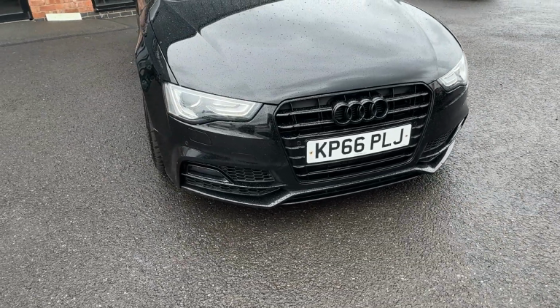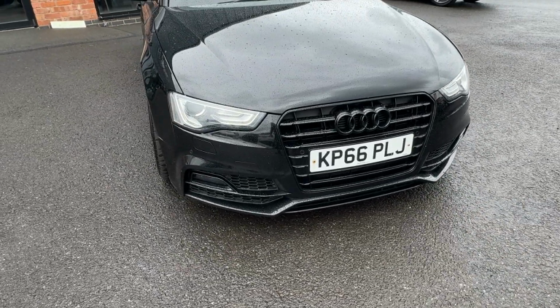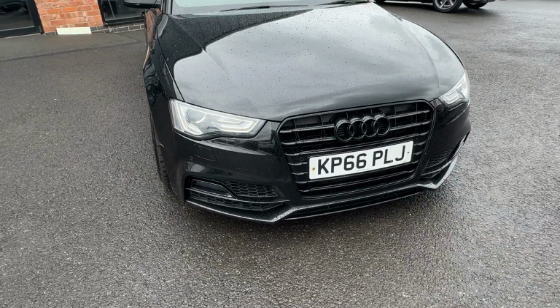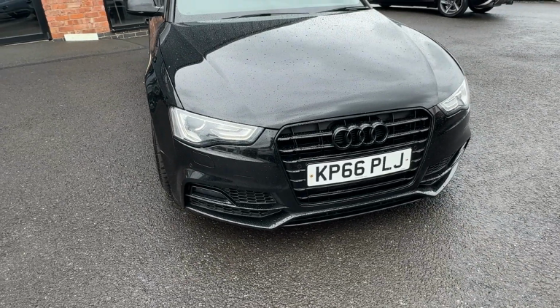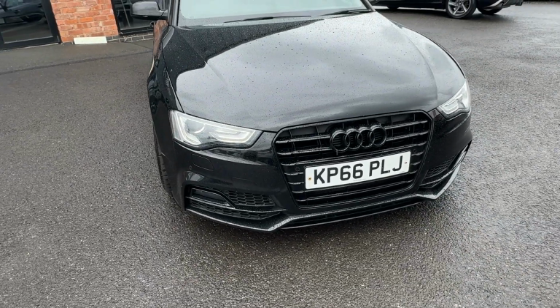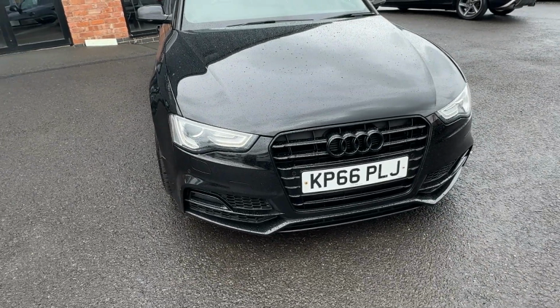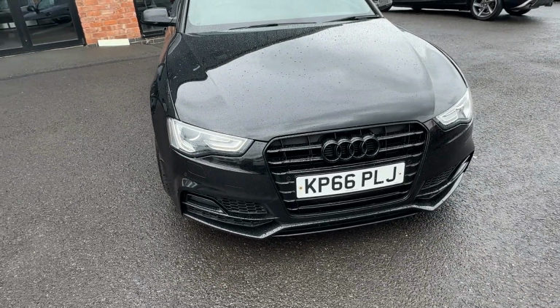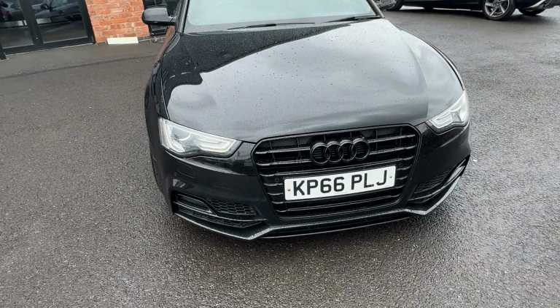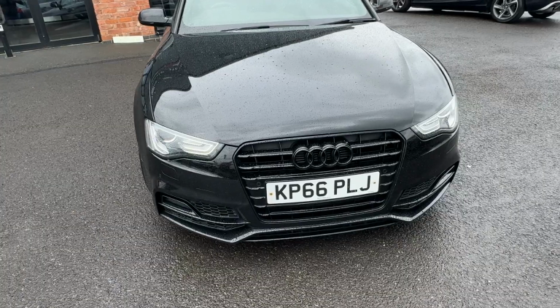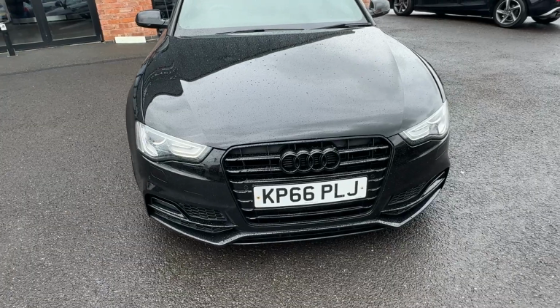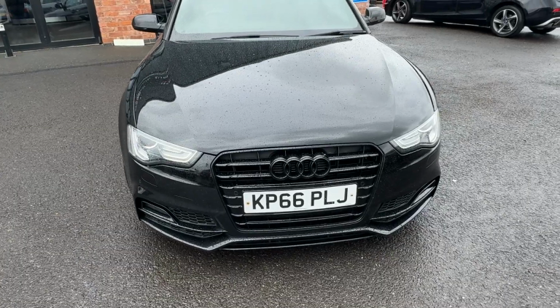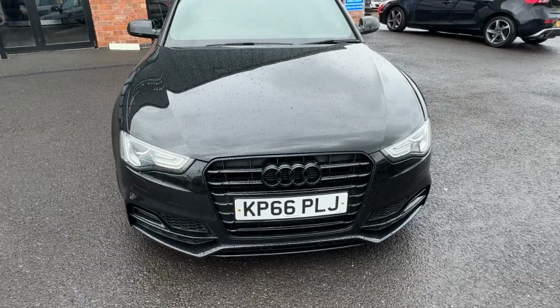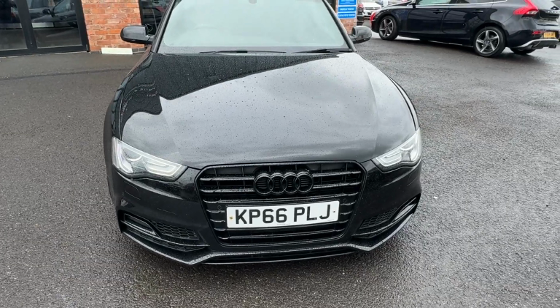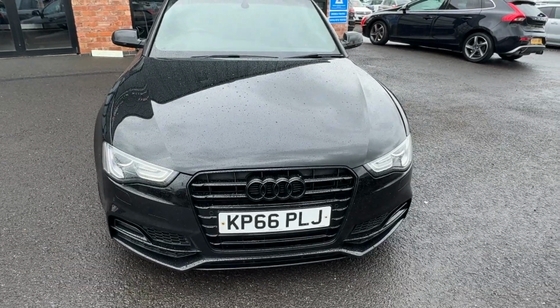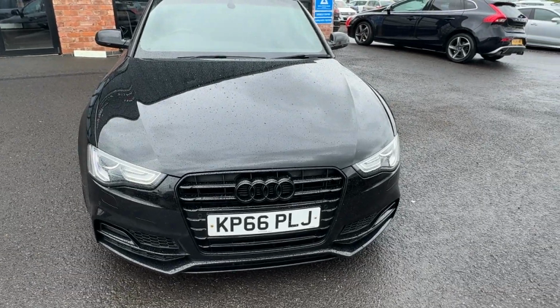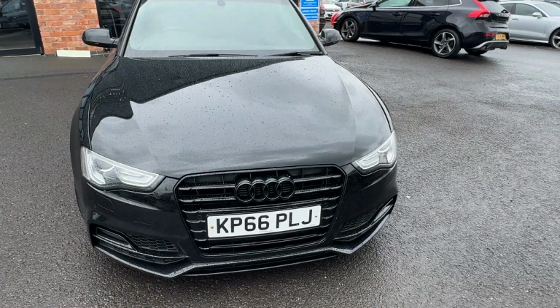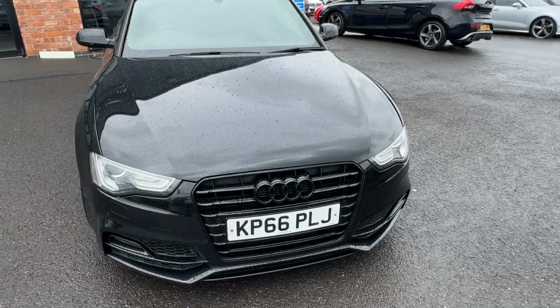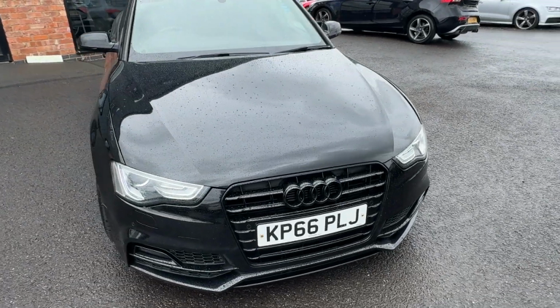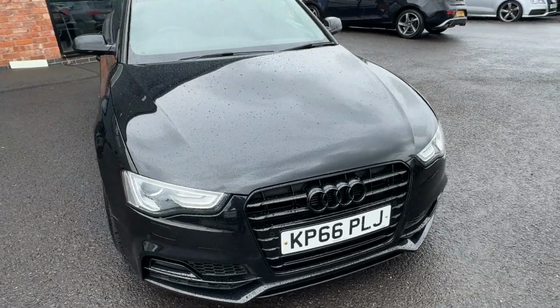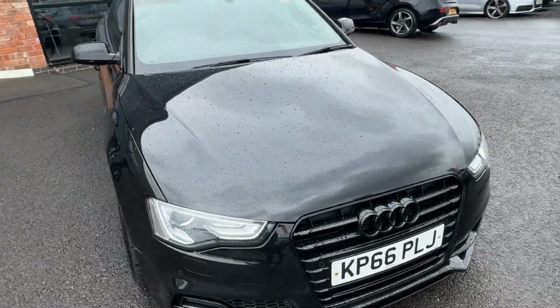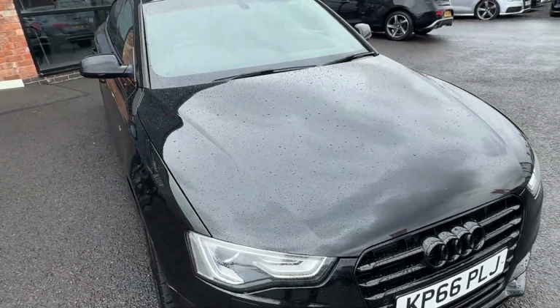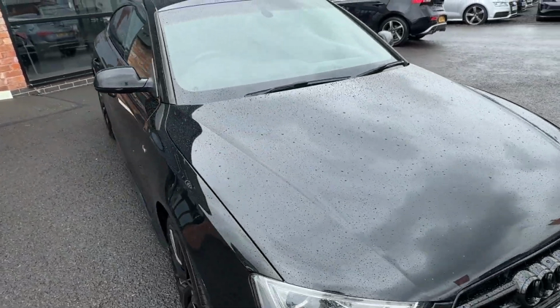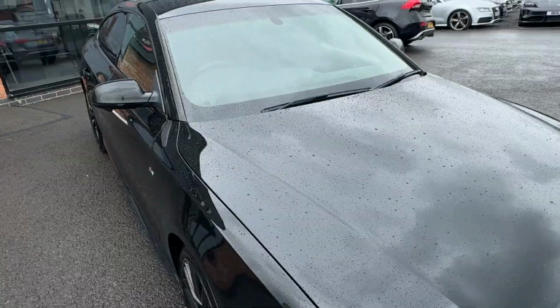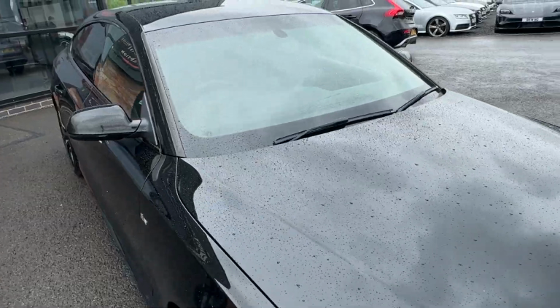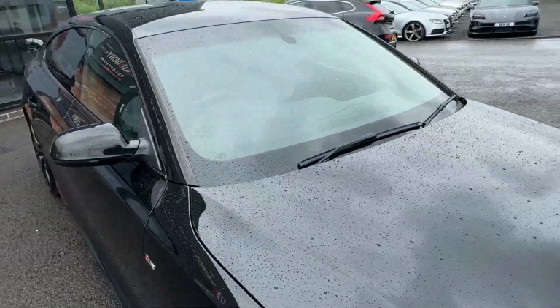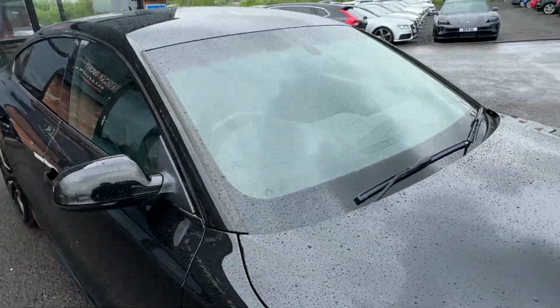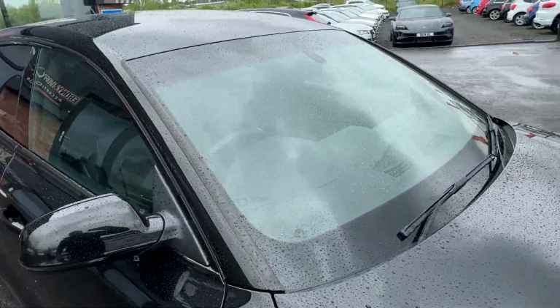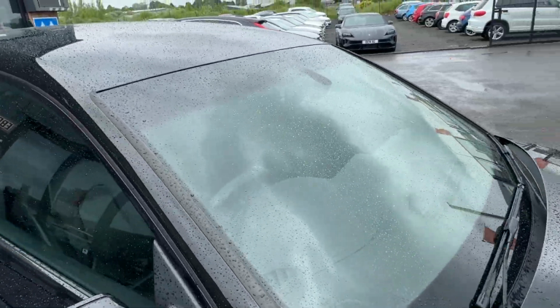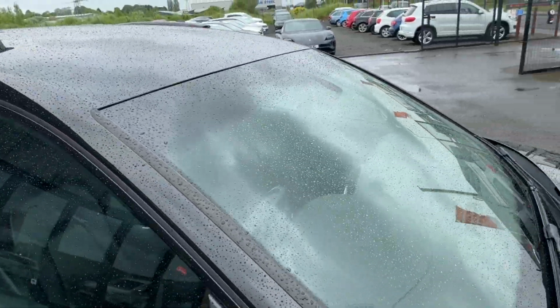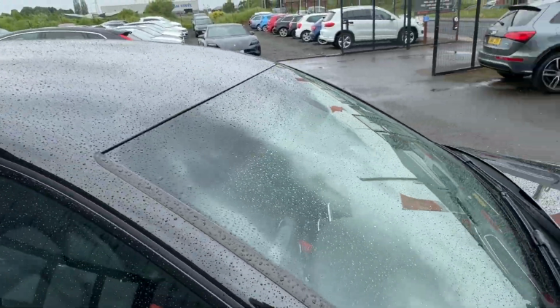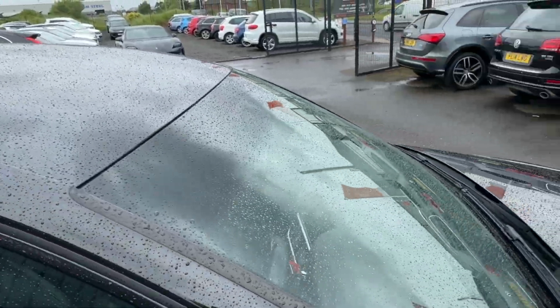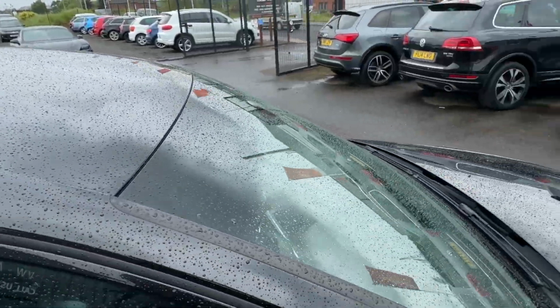There are a couple of tiny stone chips on the bonnet, just to touch in when it goes into the shop — nothing excessive. The front screen, having driven the vehicle, is in good condition.